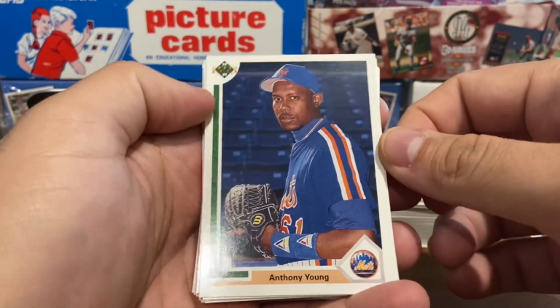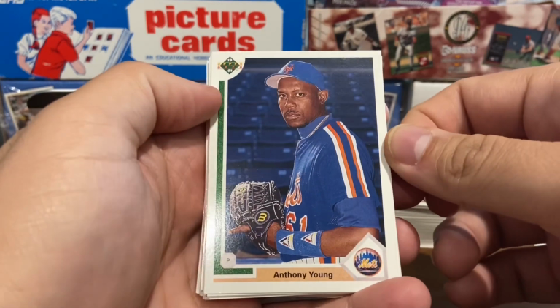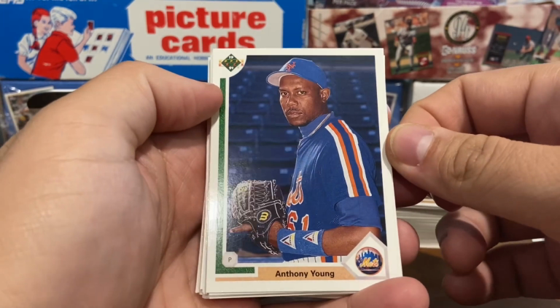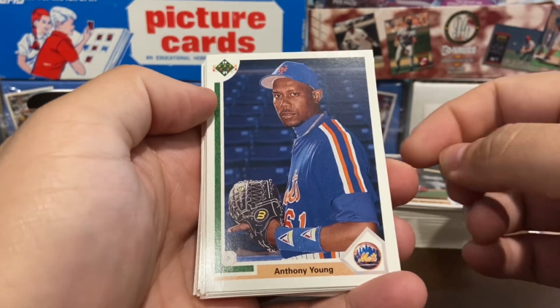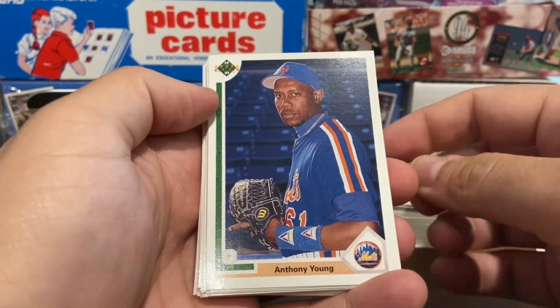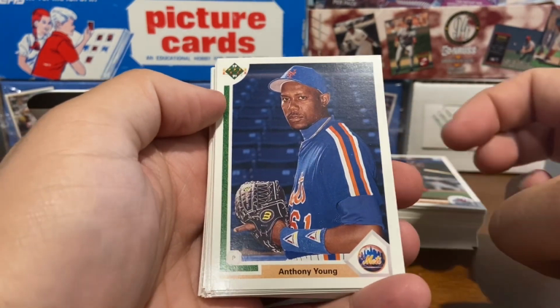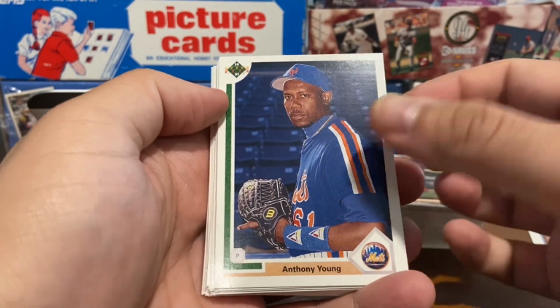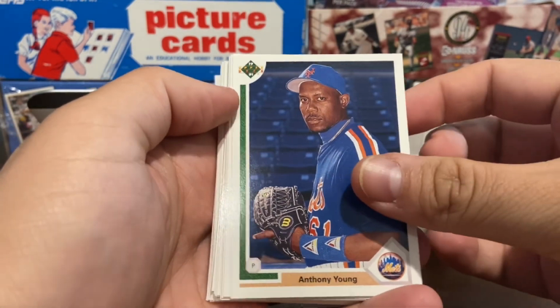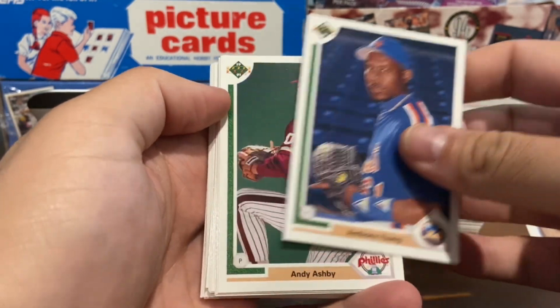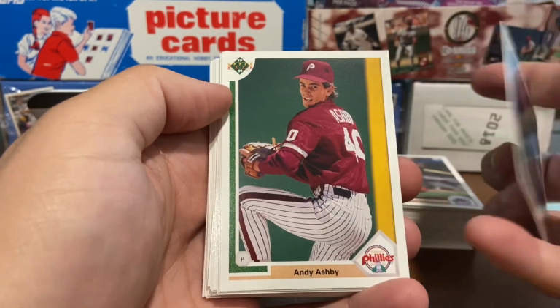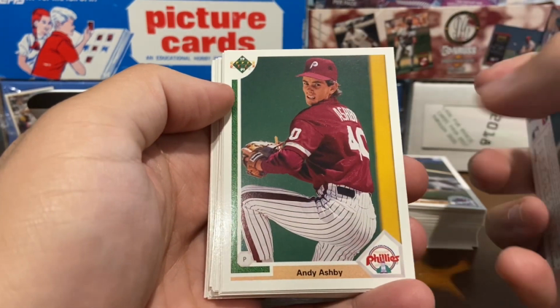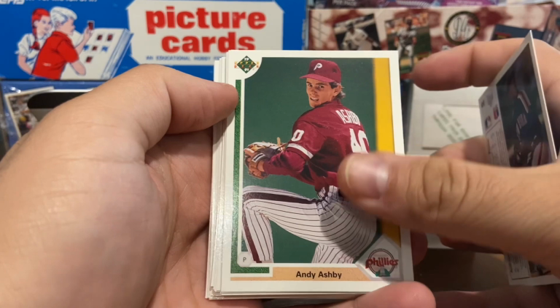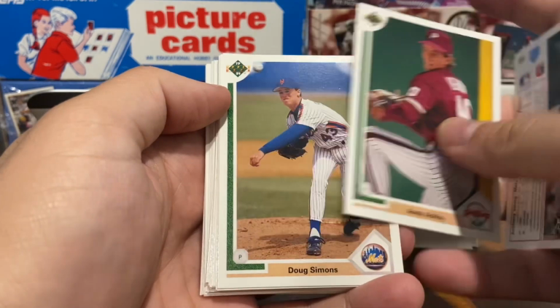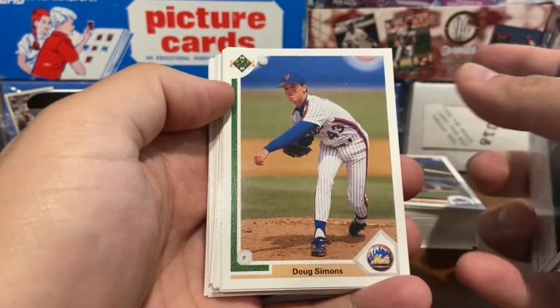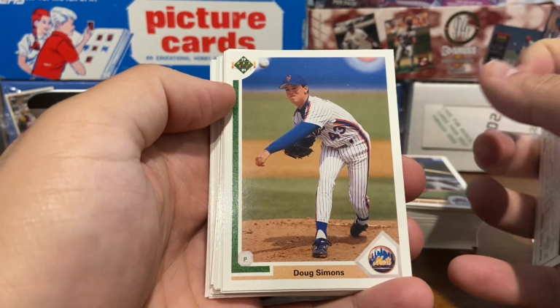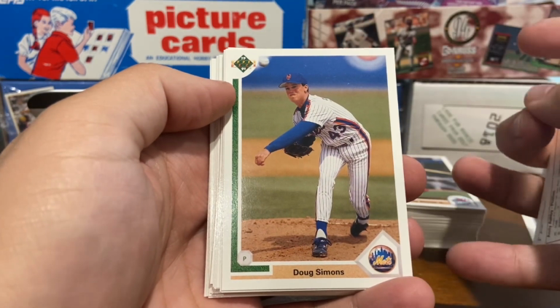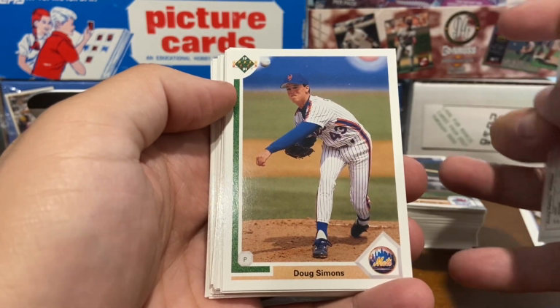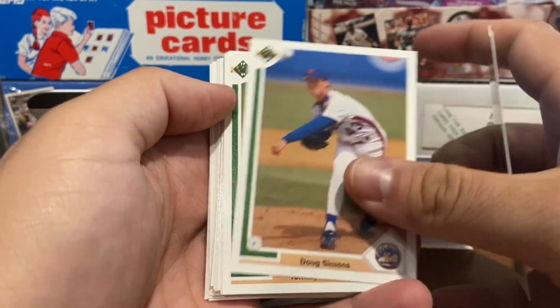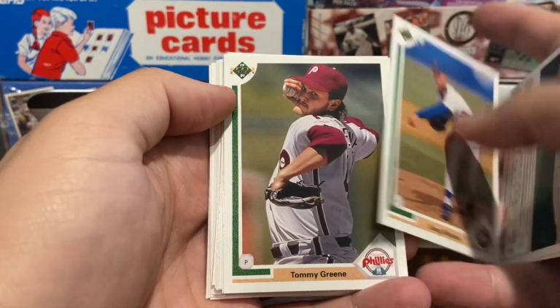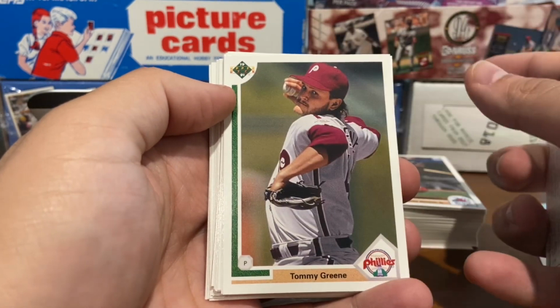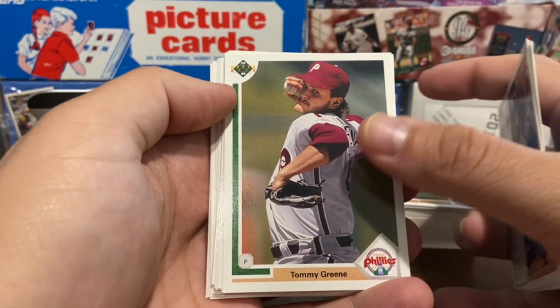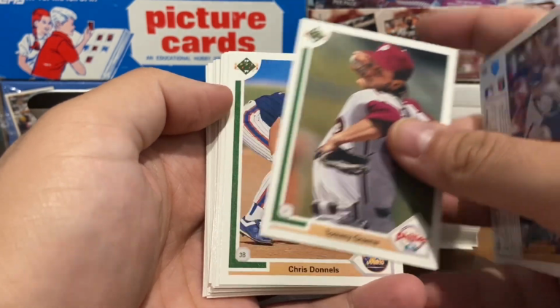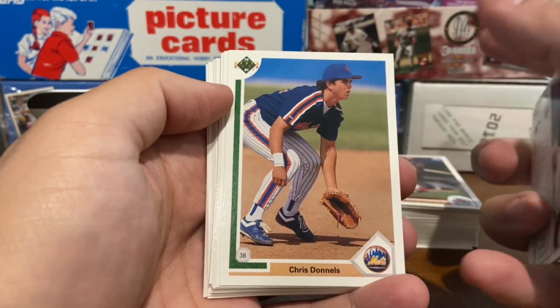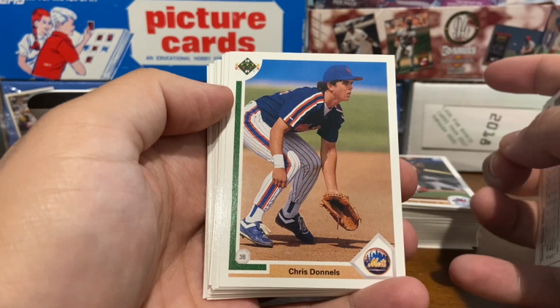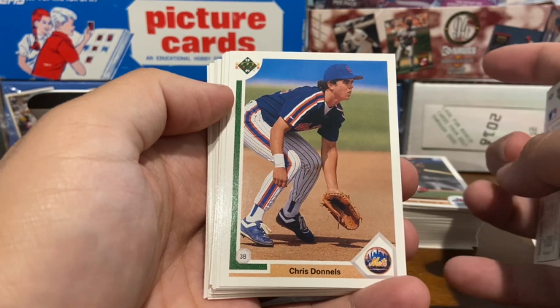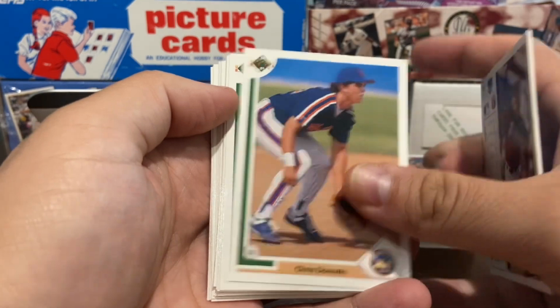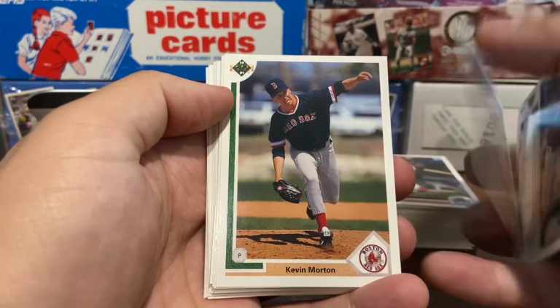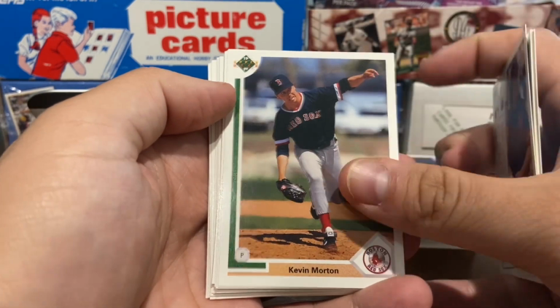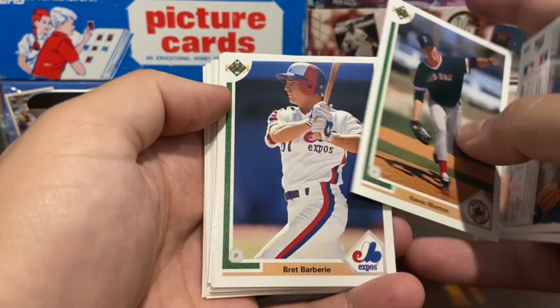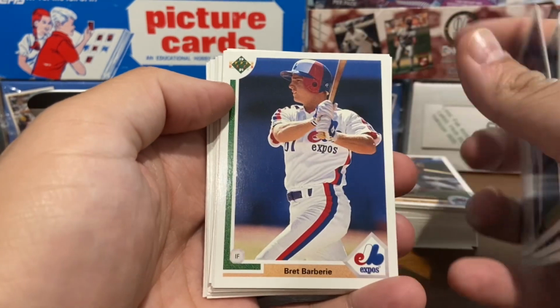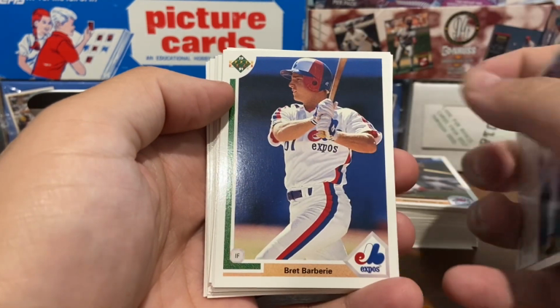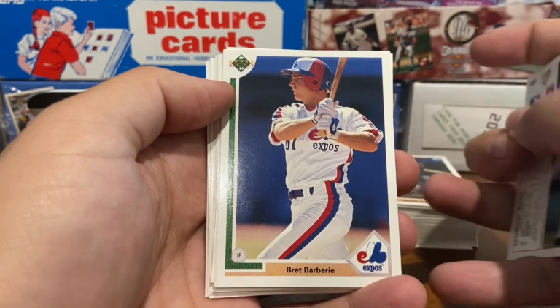We've got Anthony Young — rest in peace — Andy Ashby, Doug Simmons. Really clean design that Upper Deck was known for at this time, so these are really good-looking cards.